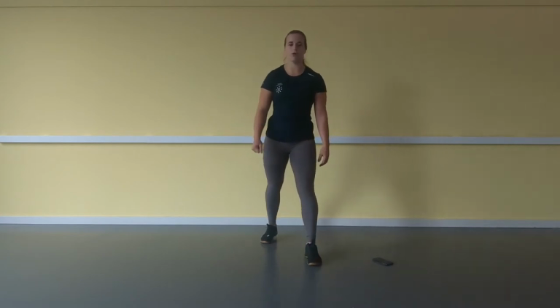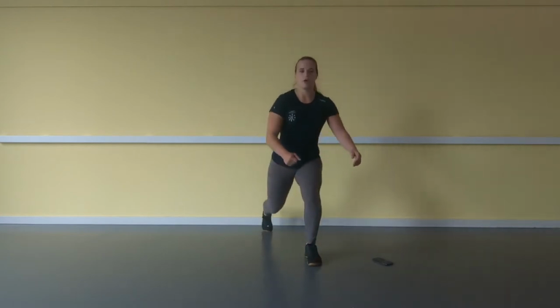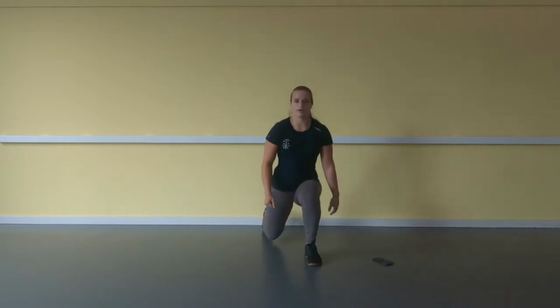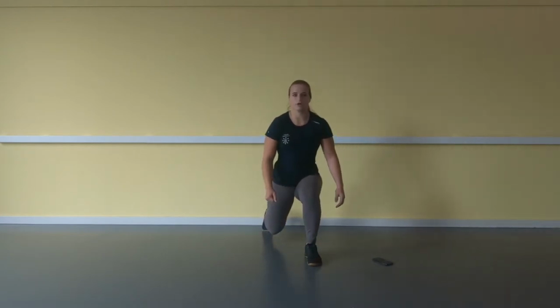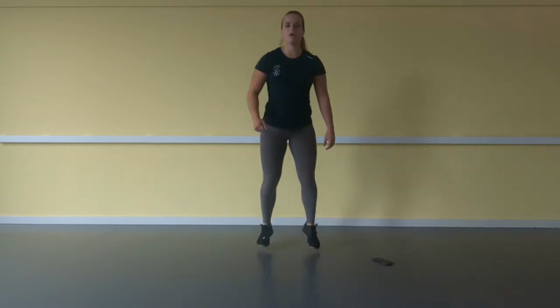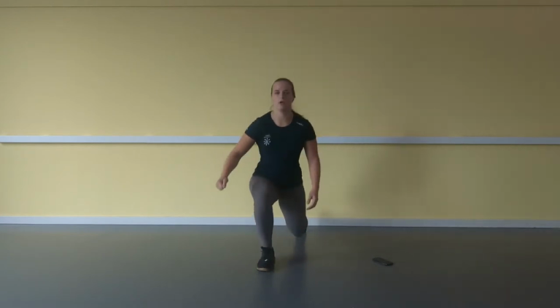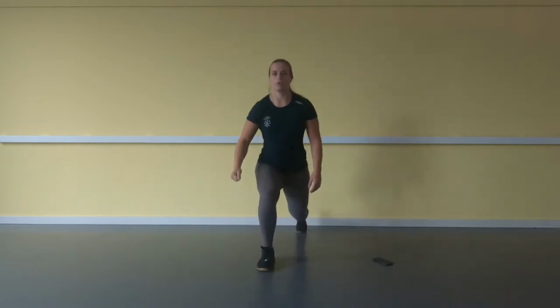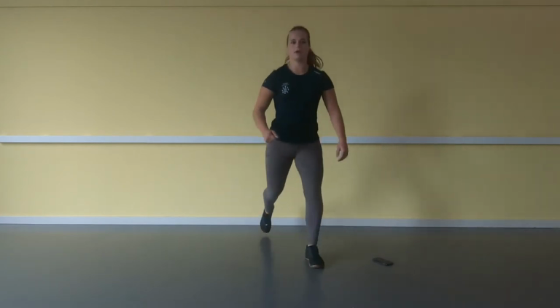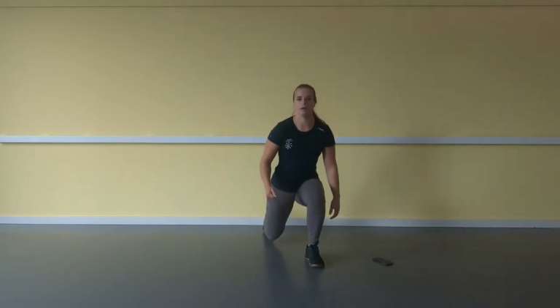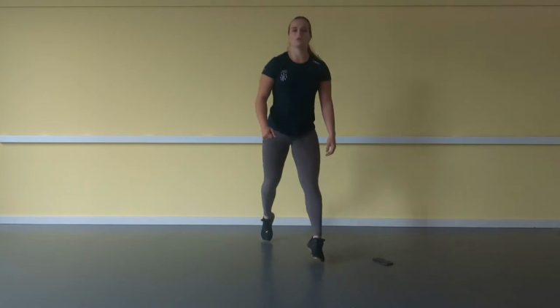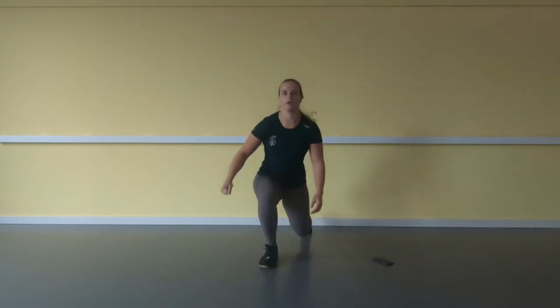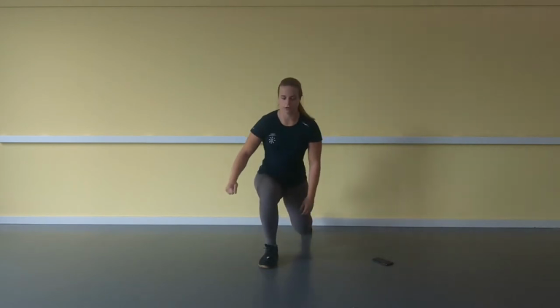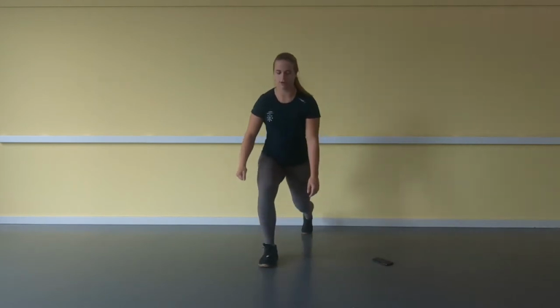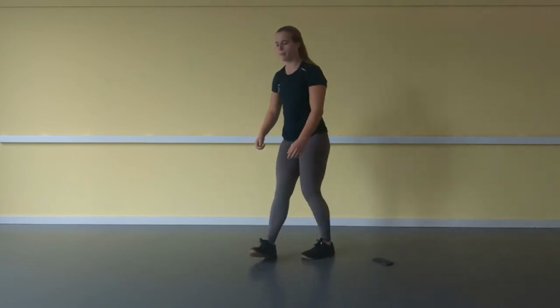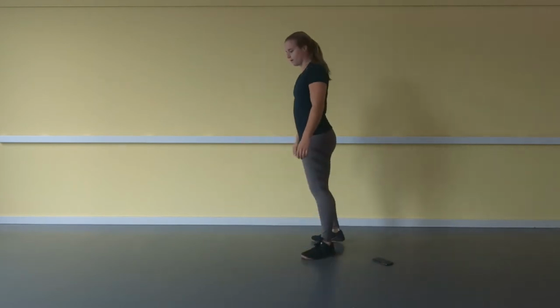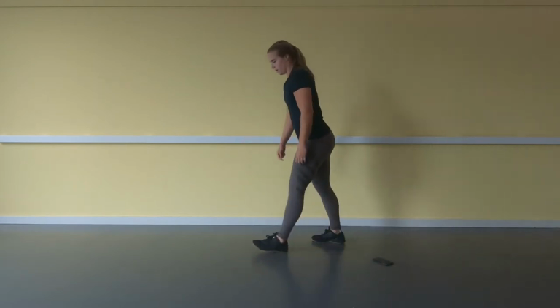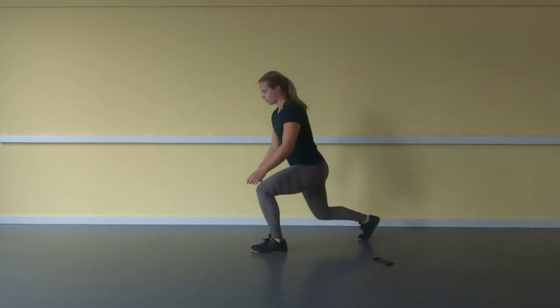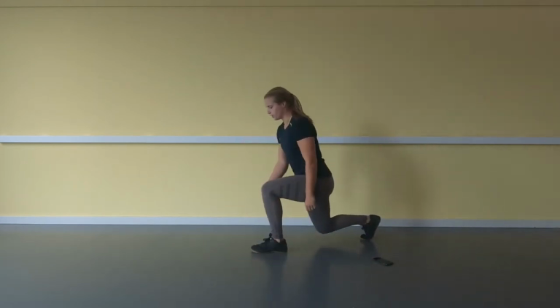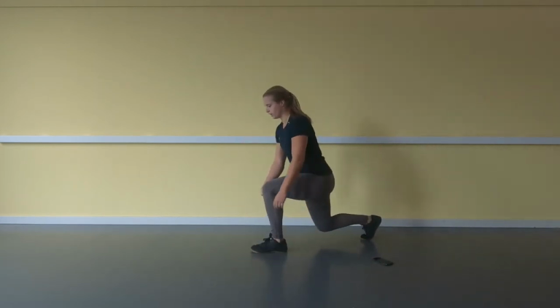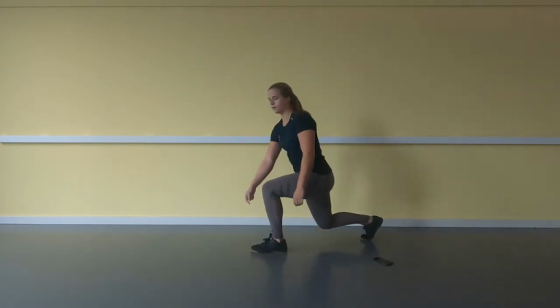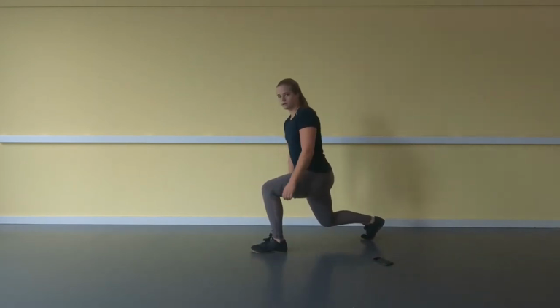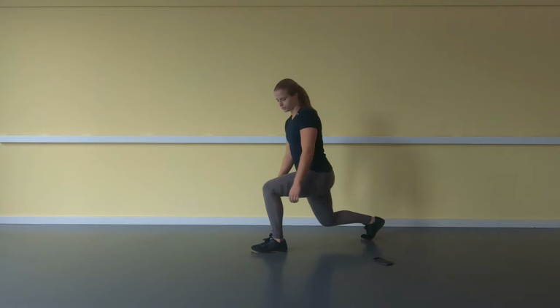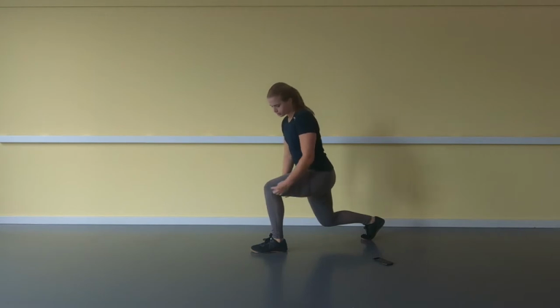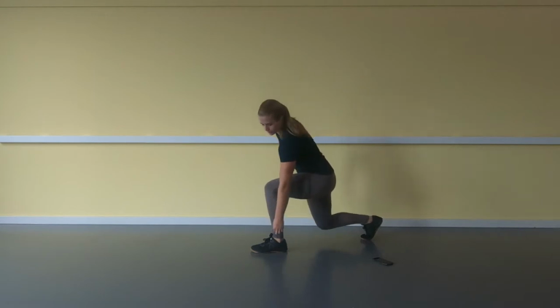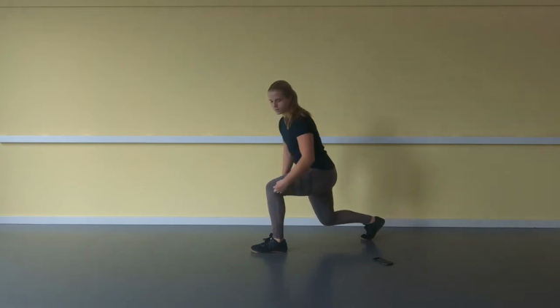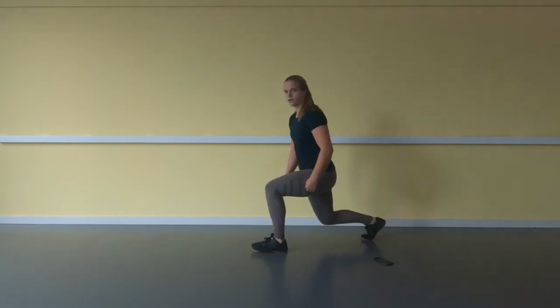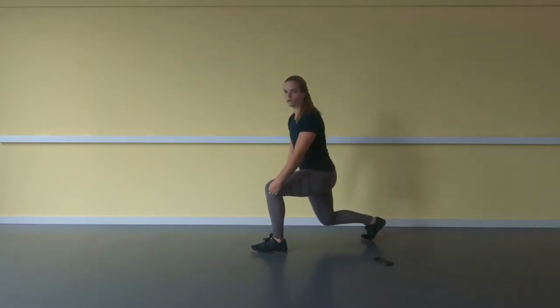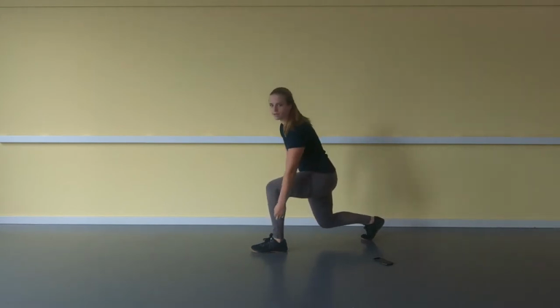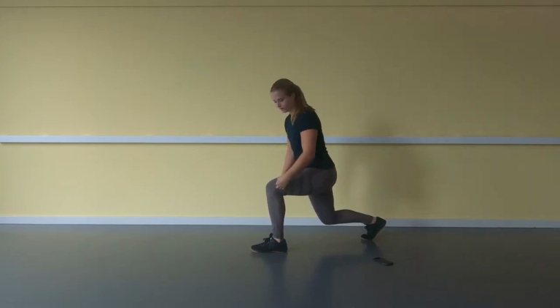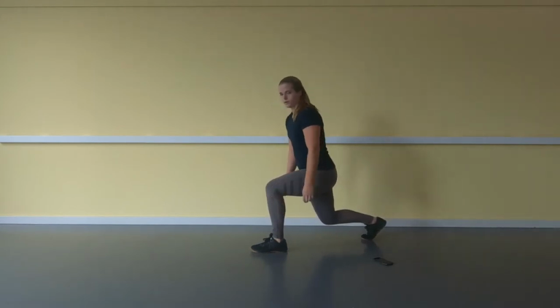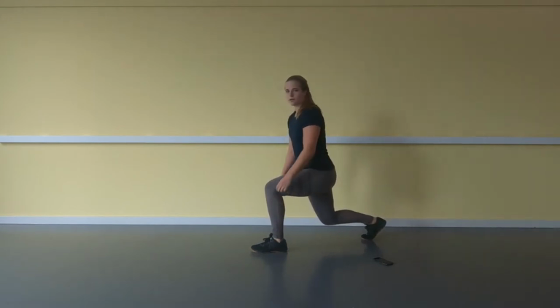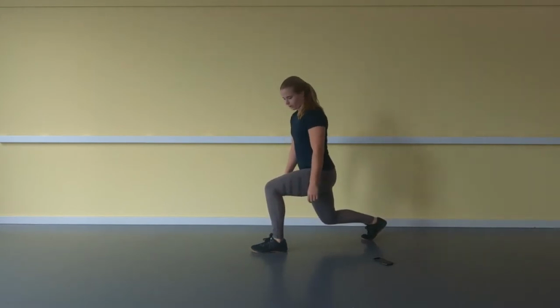After that, 20 jumping lunges — go into a lunge. Make sure your knee doesn't pass your toes and stay in a nice 90 degree angle.